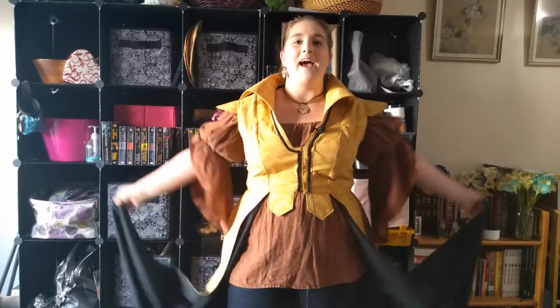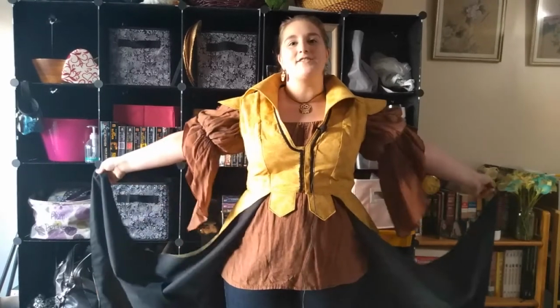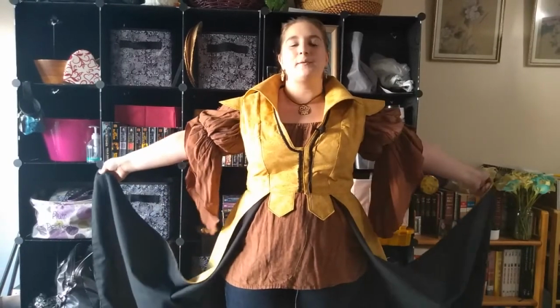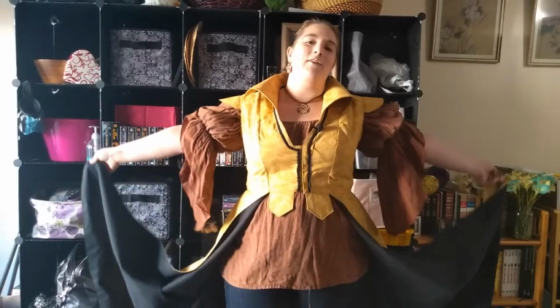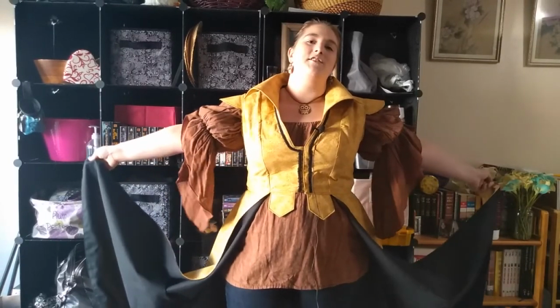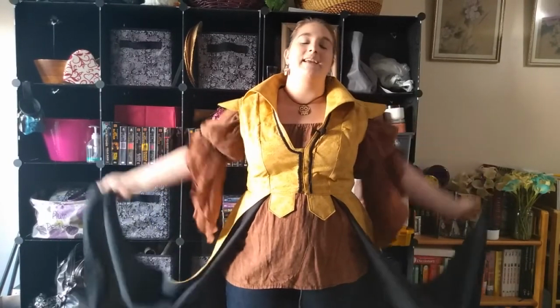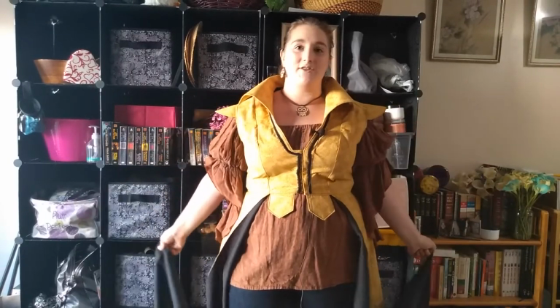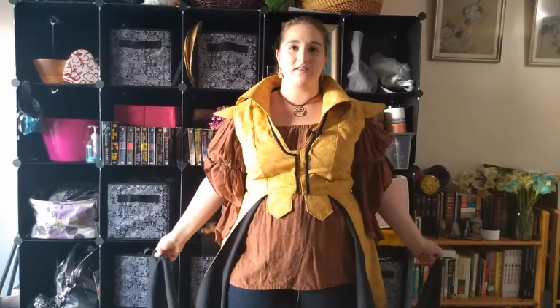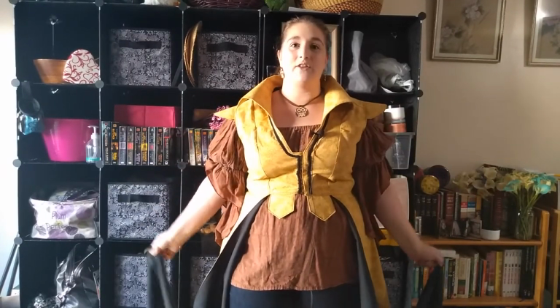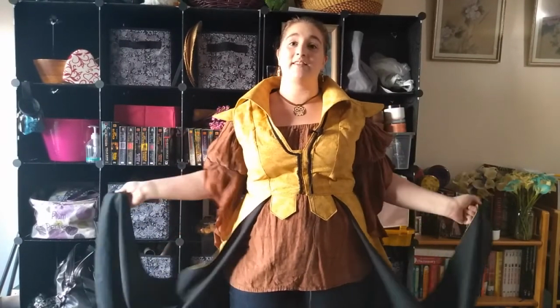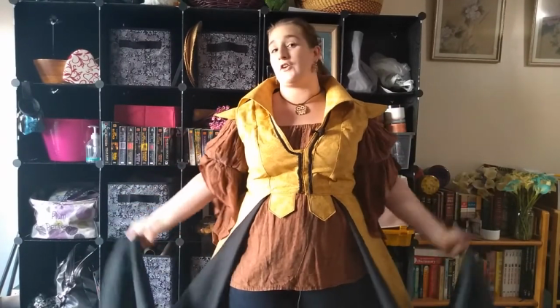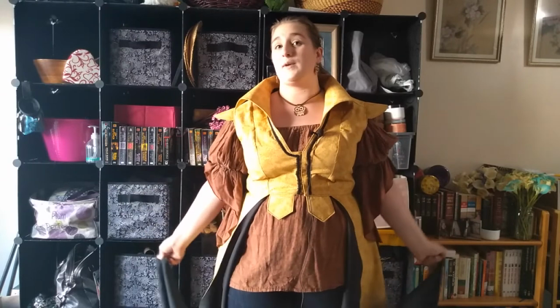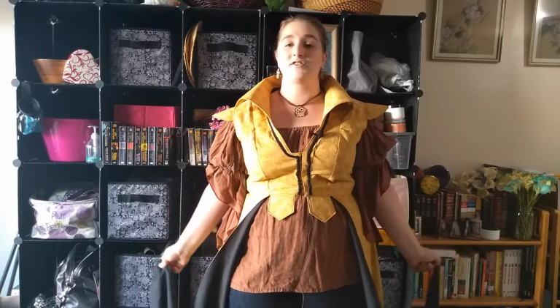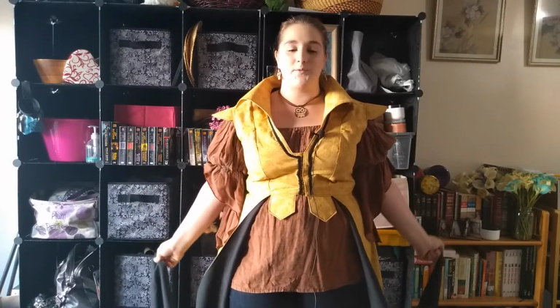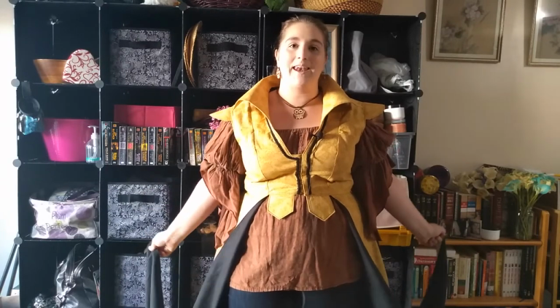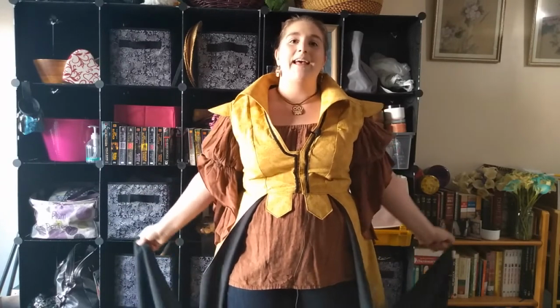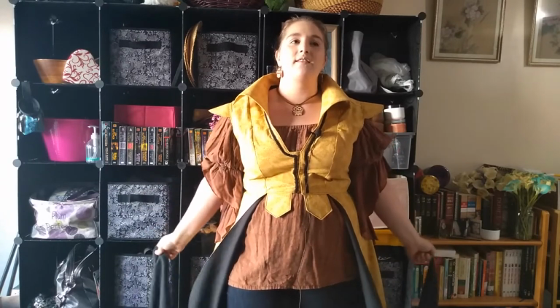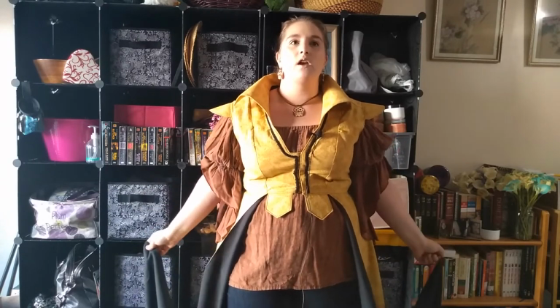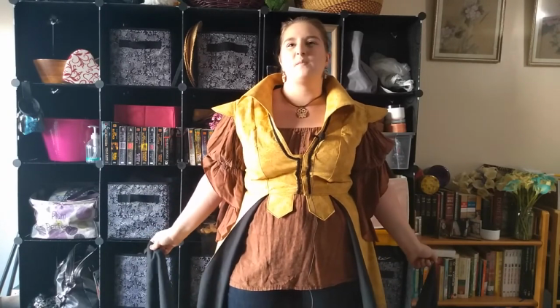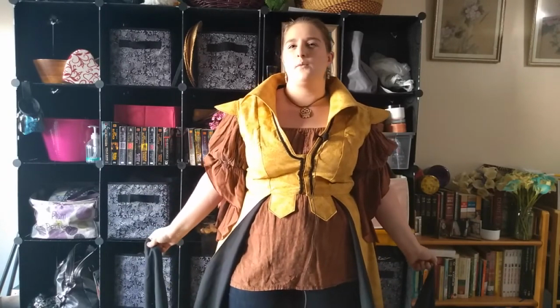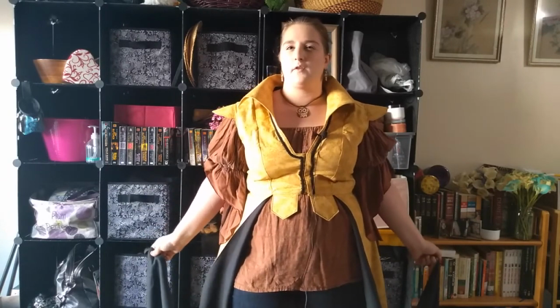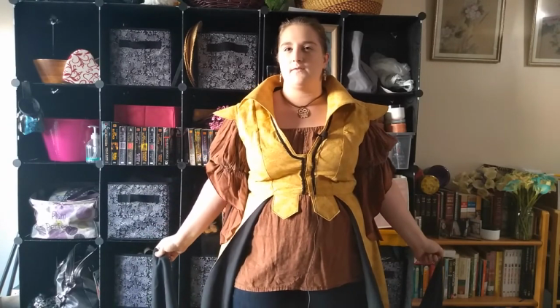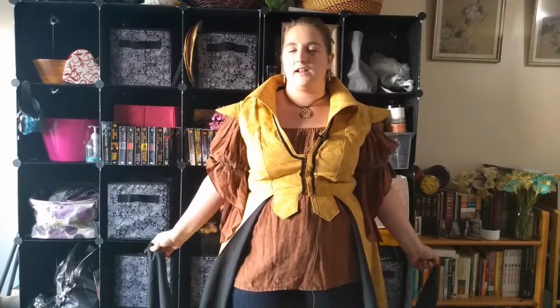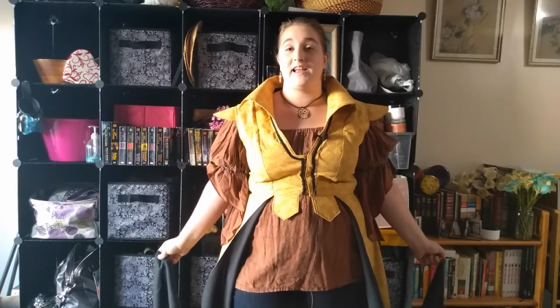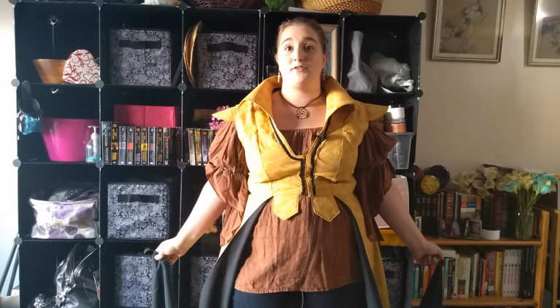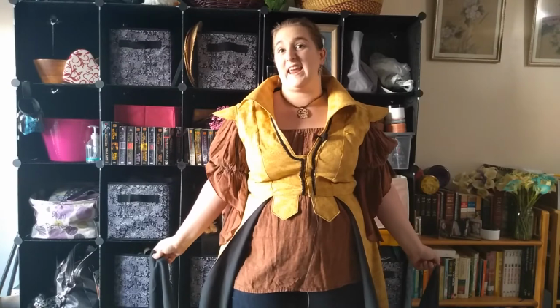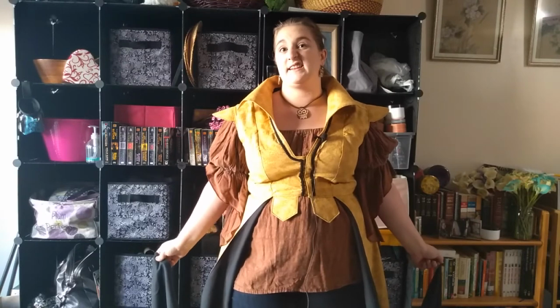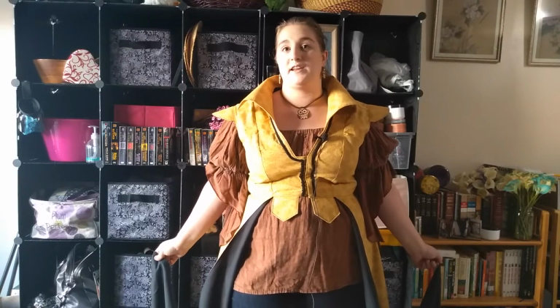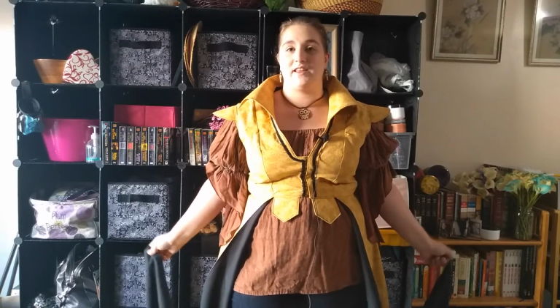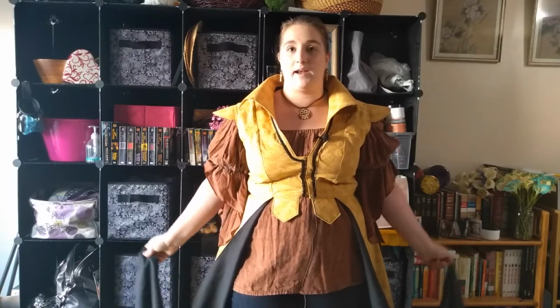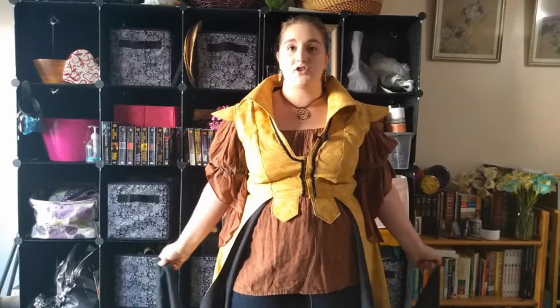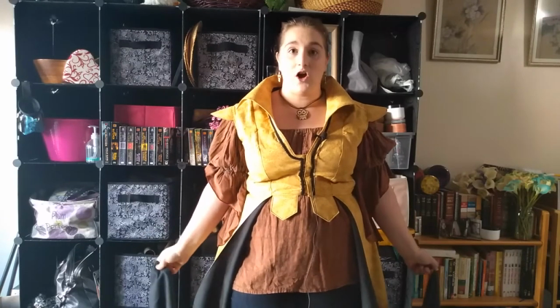Hi YouTube! Welcome to another 7 Tutorials. This is another Halloween costume theme blend. This one cost me anywhere from $30 to $50. I don't have the receipt for anybody to make sure that my numbers are accurate.